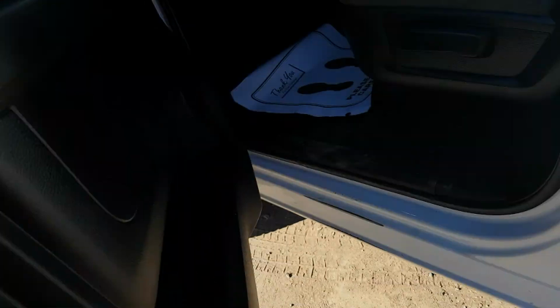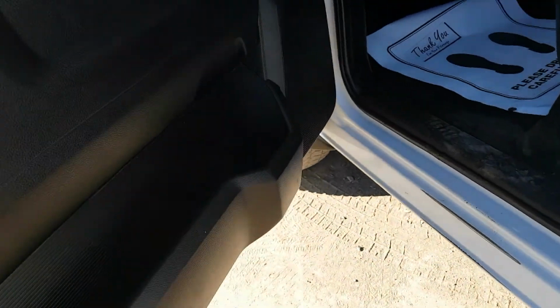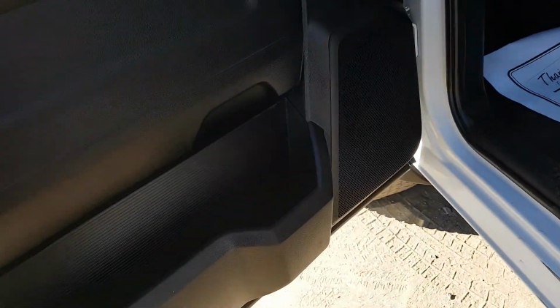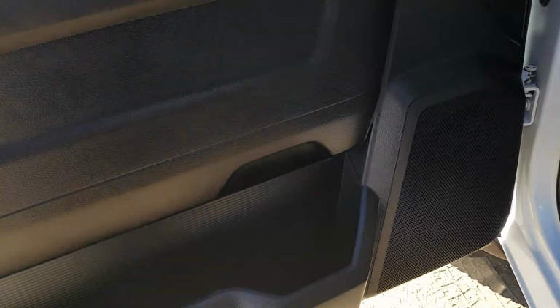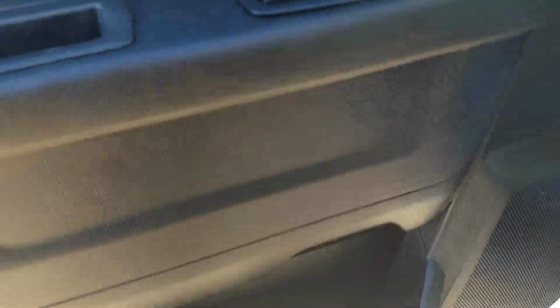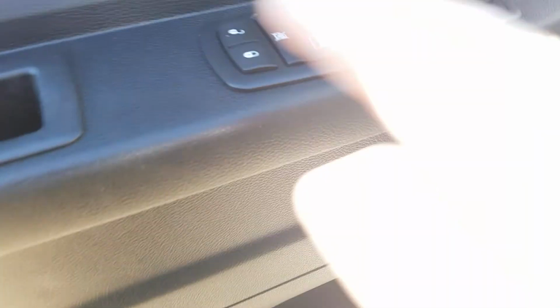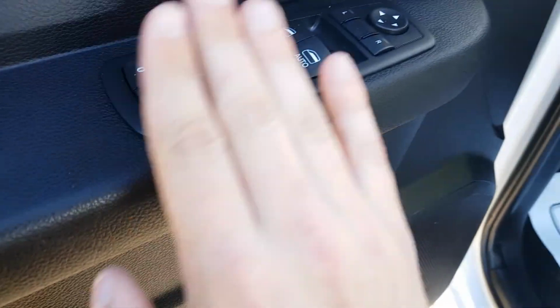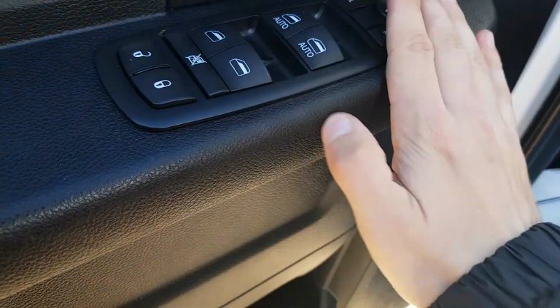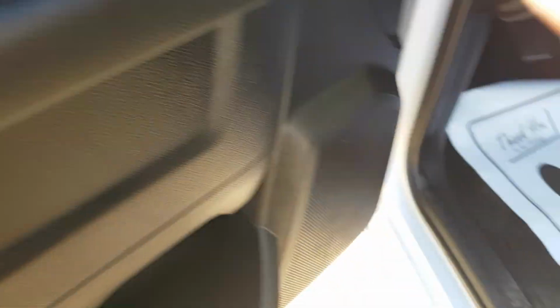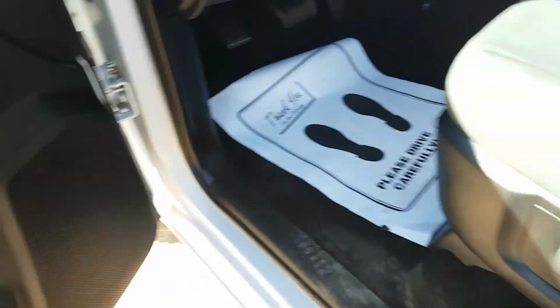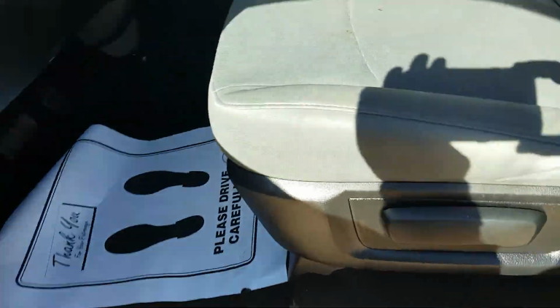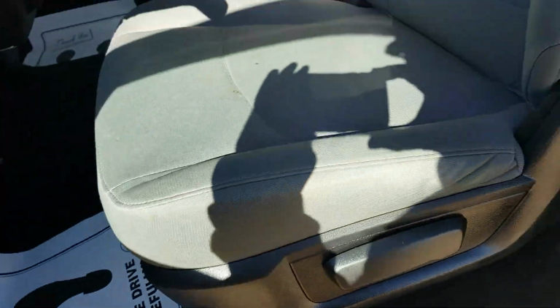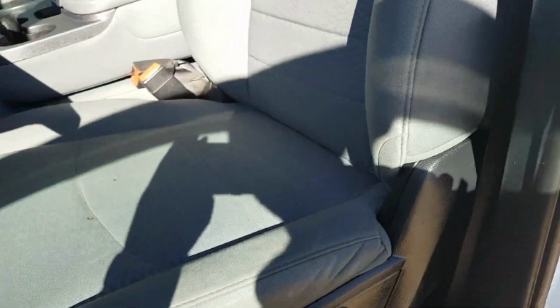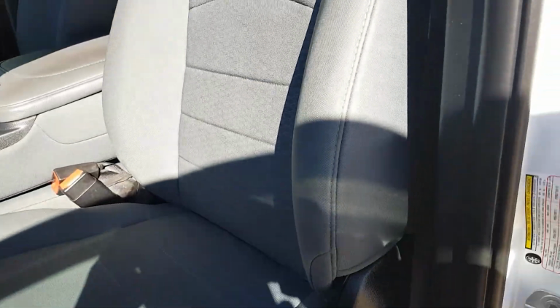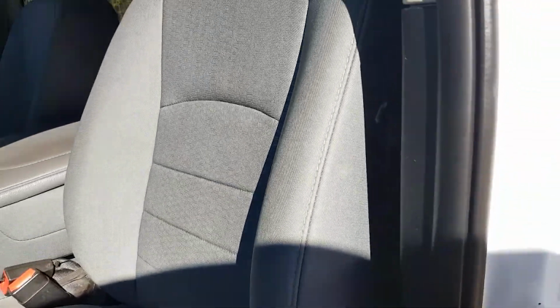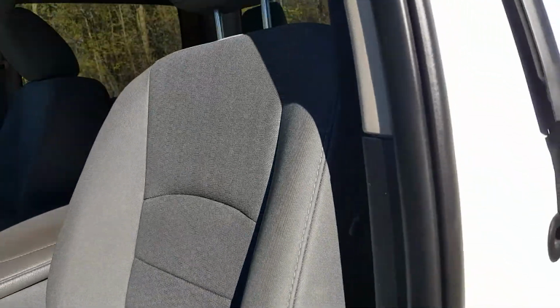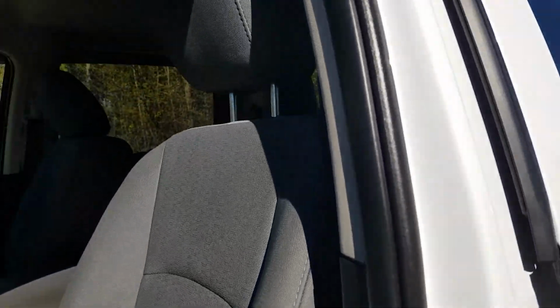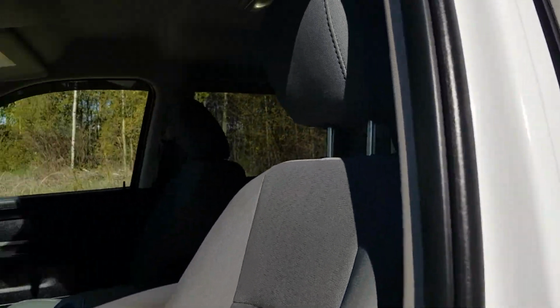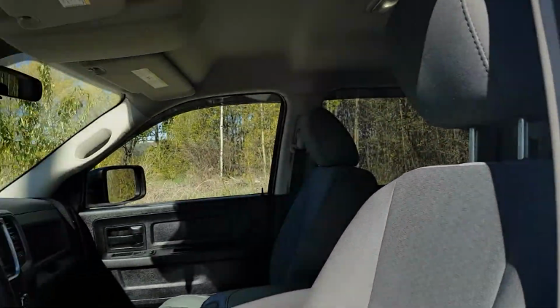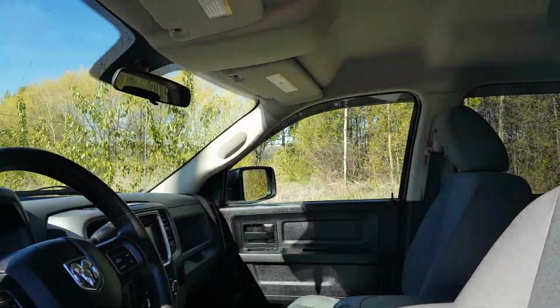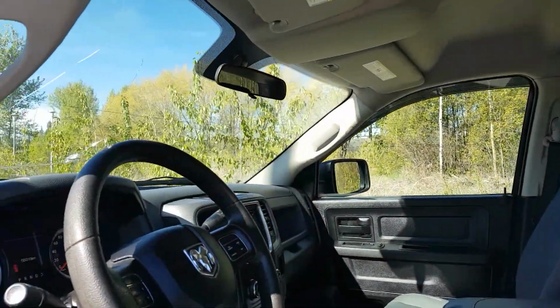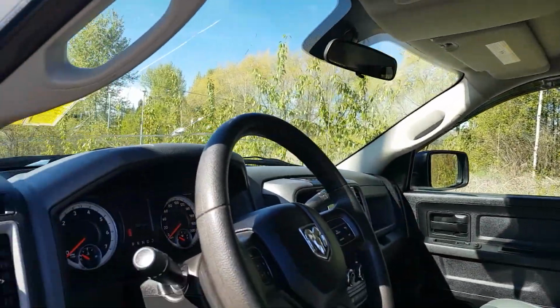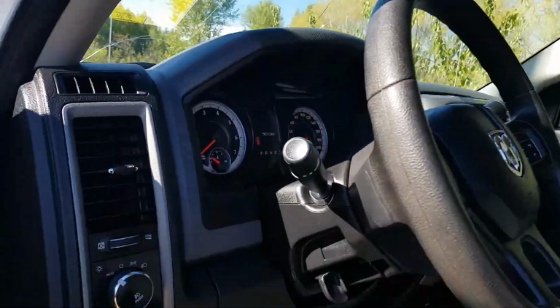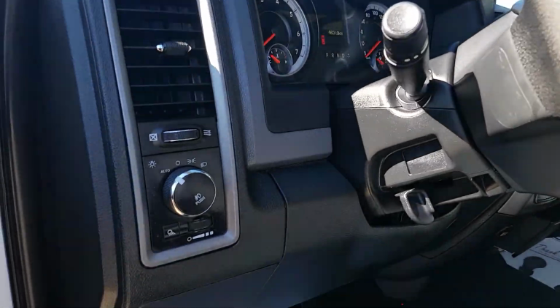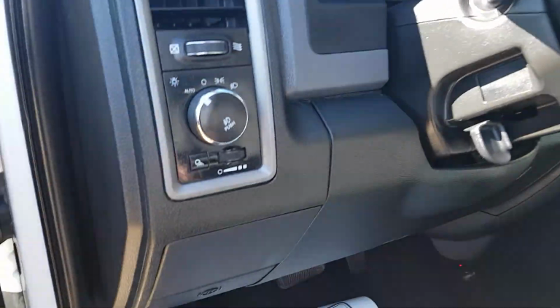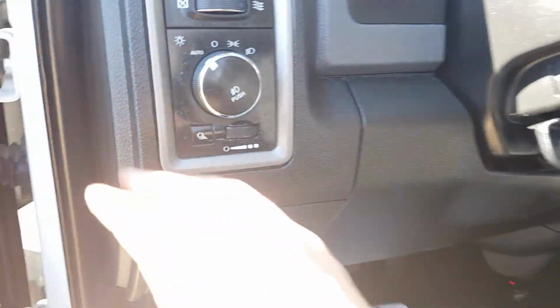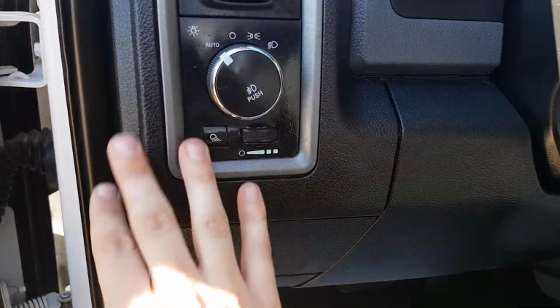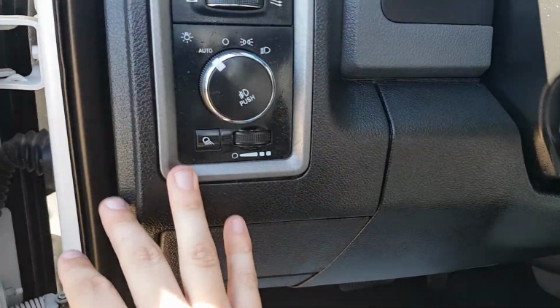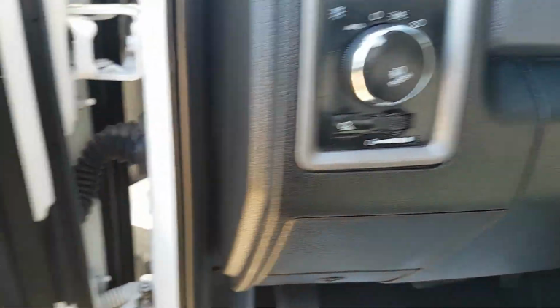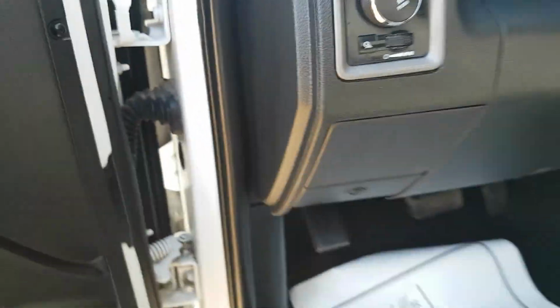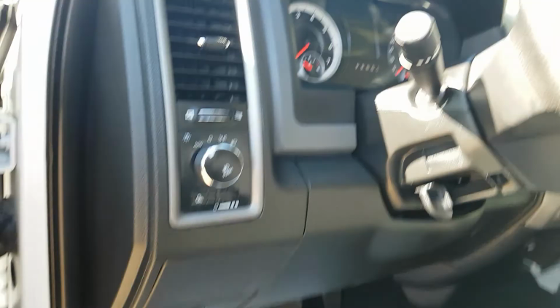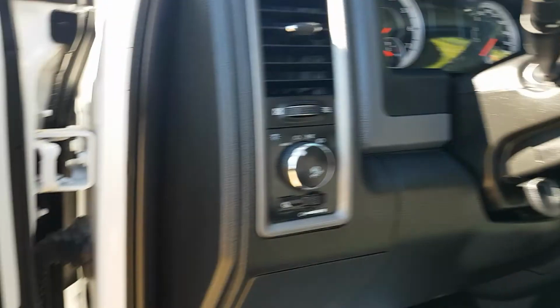Coming in our door here, we do have power options — locks, windows, mirrors — and cloth interior. On the left side of the steering wheel we have all our headlight, fog light options, and cargo light brightness controls.